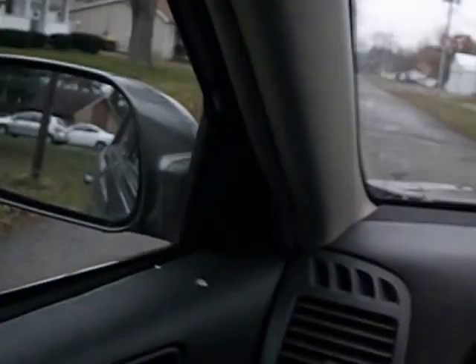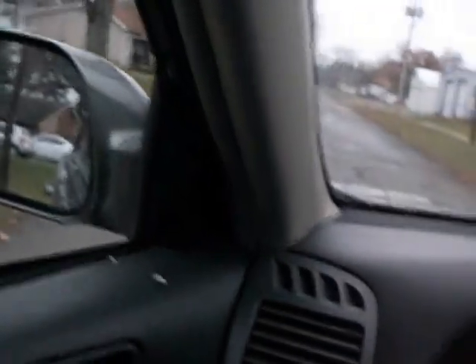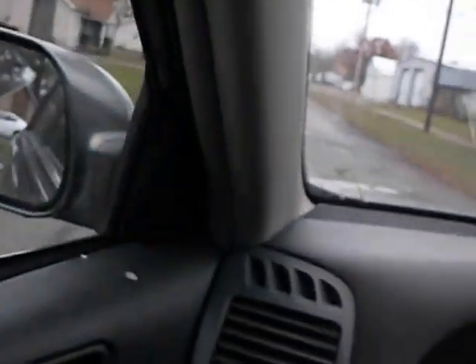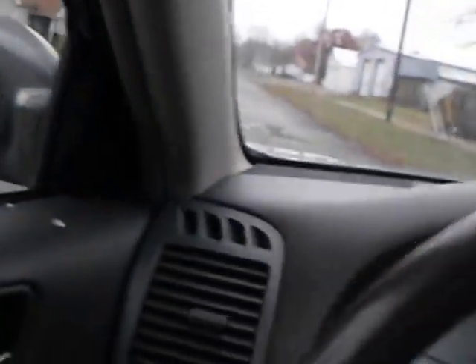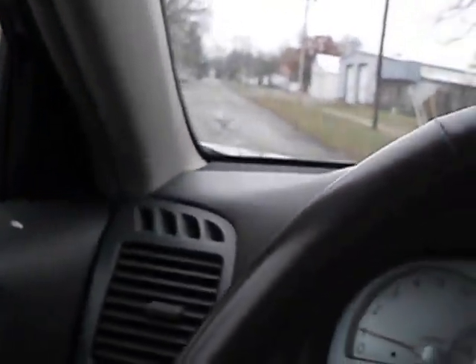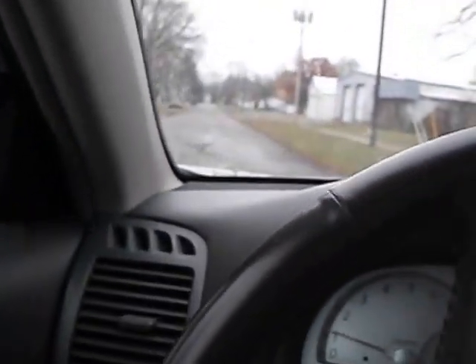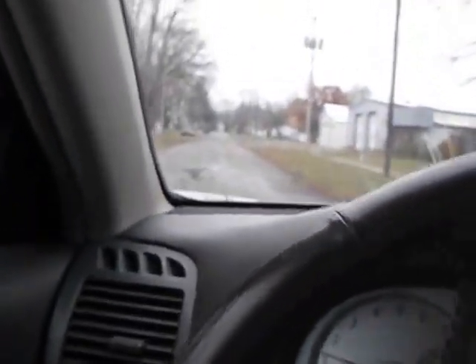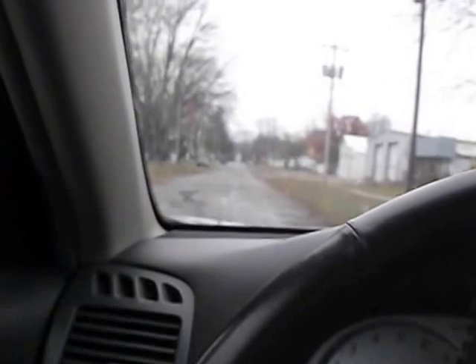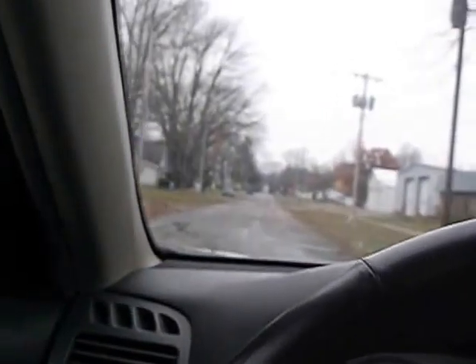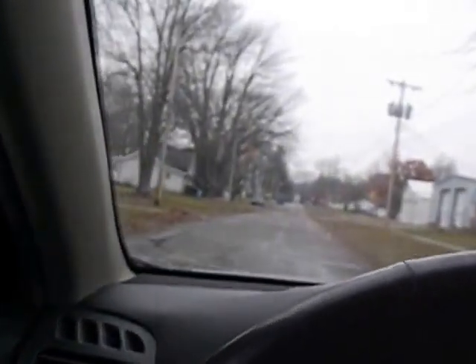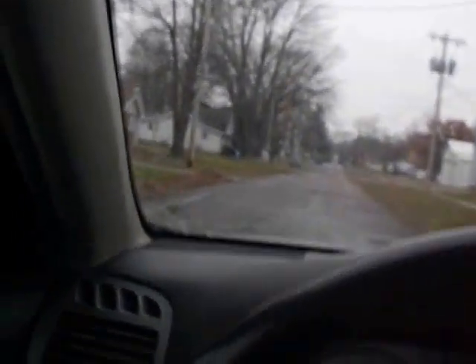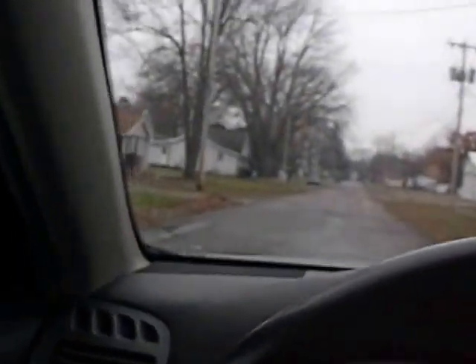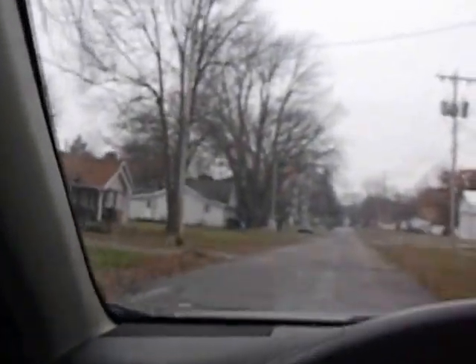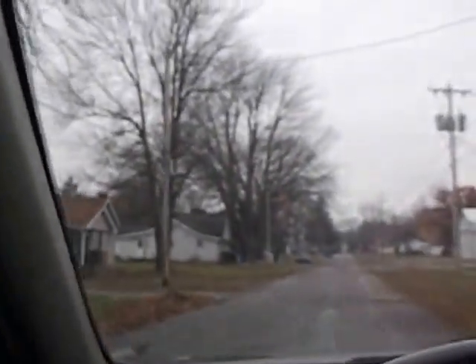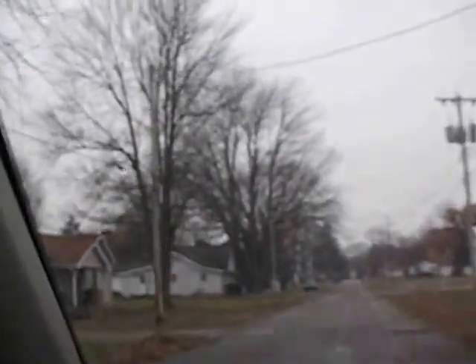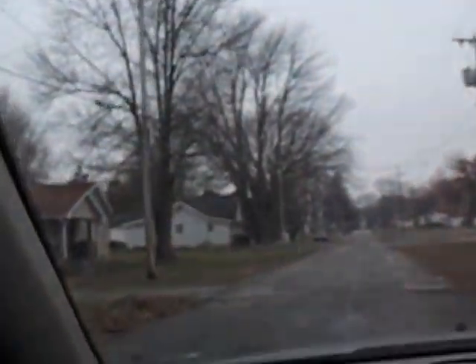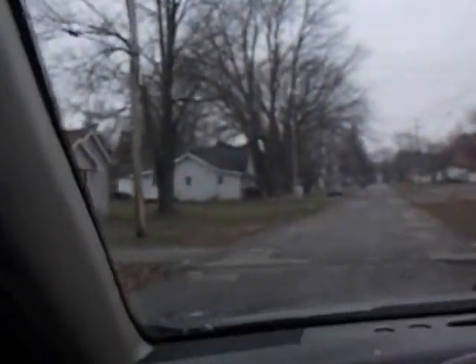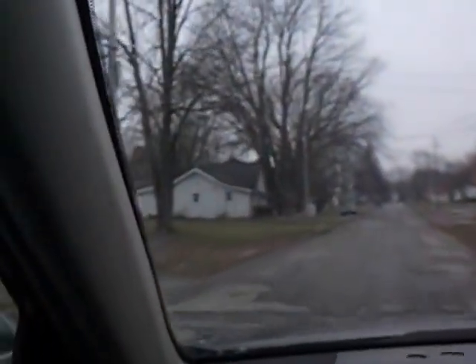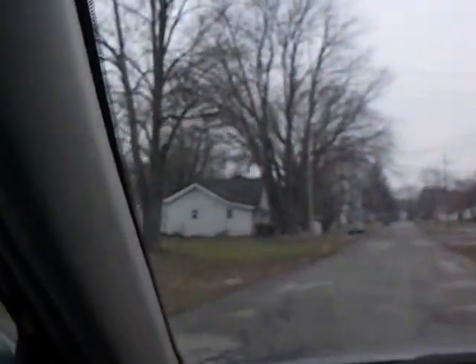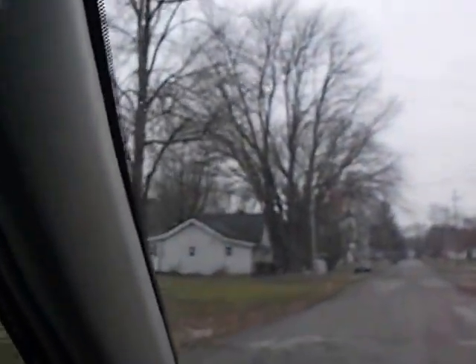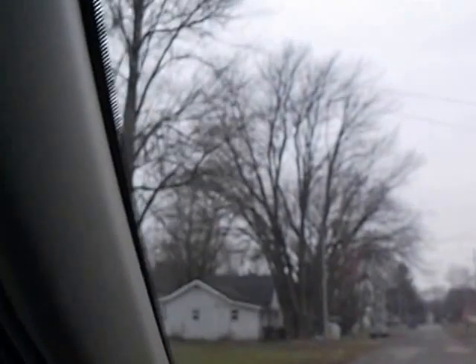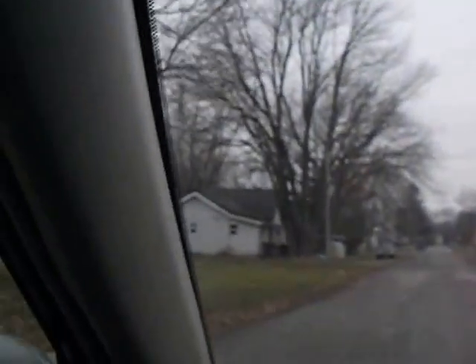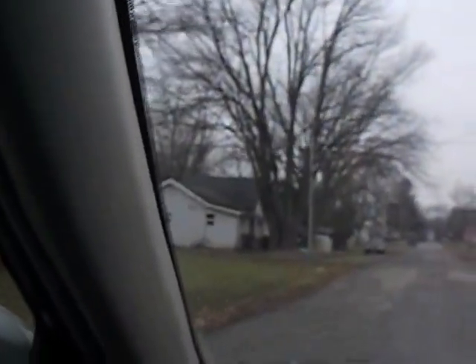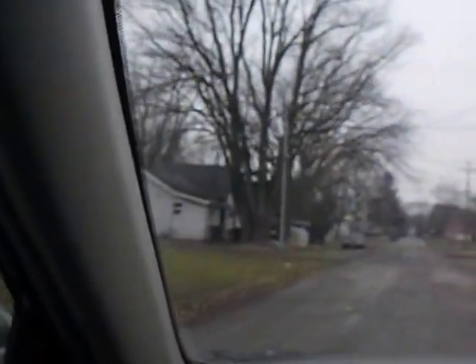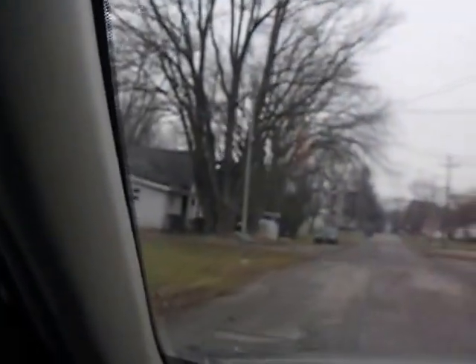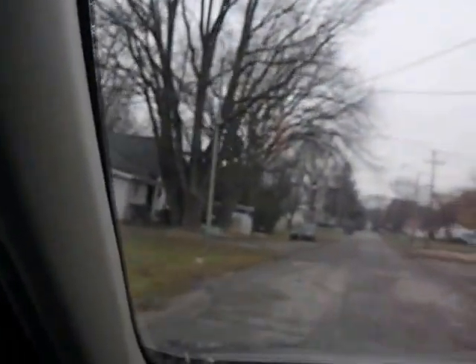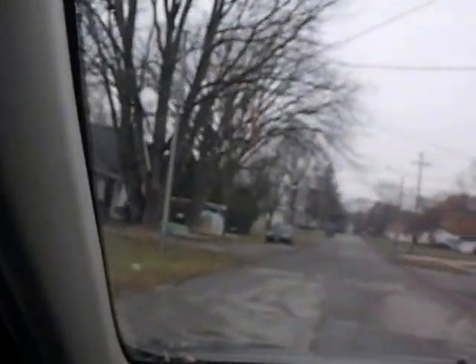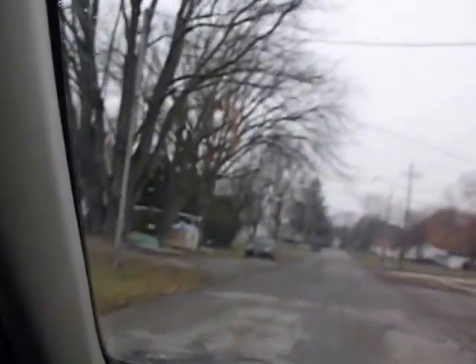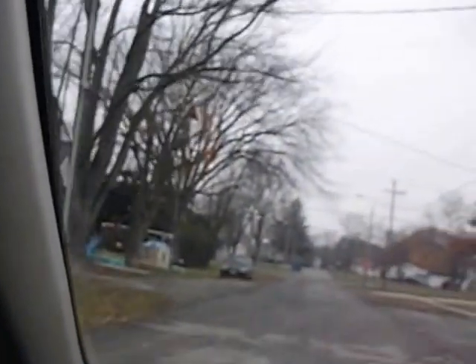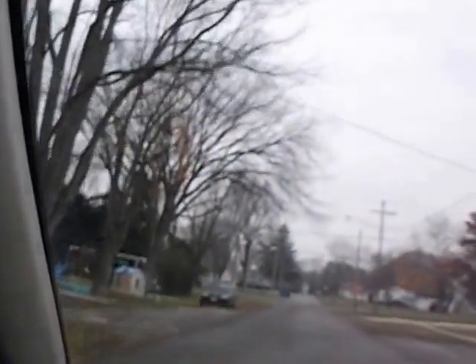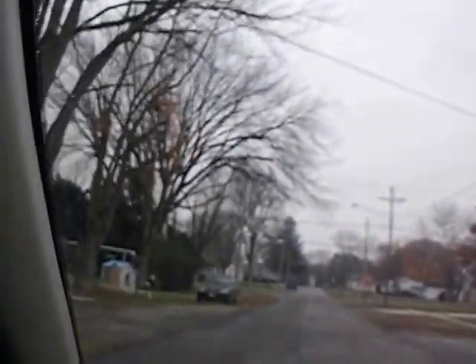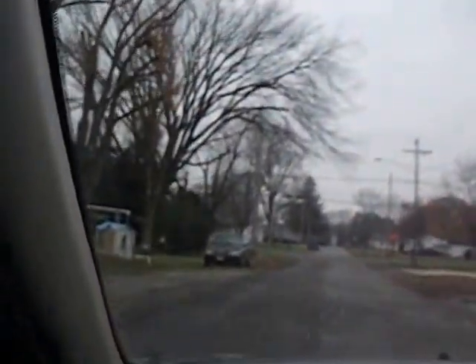We are on our way to go get something to eat. I don't know how long these batteries are going to last, because they are pretty low — they are showing red.